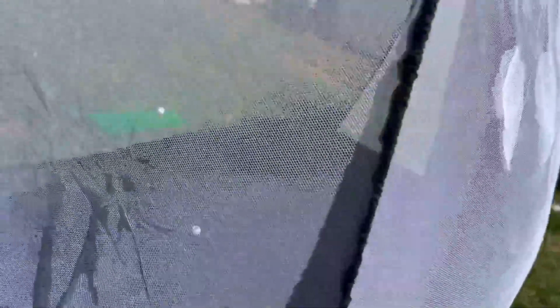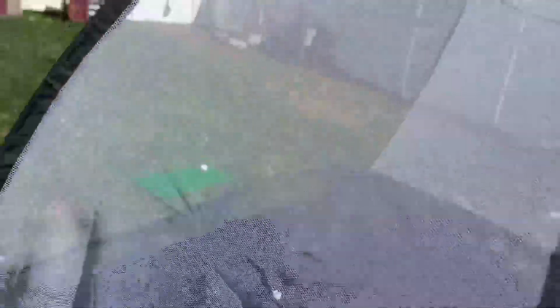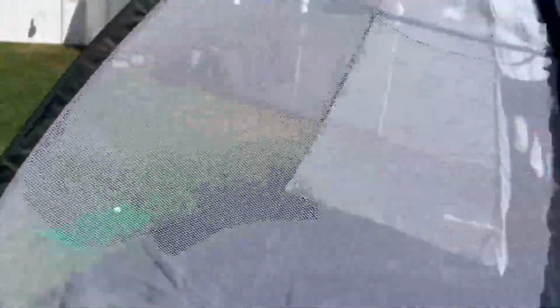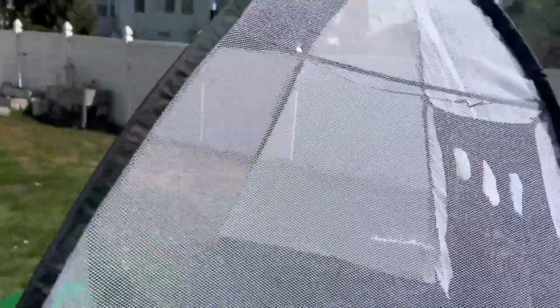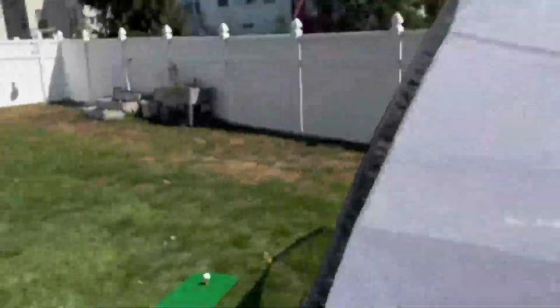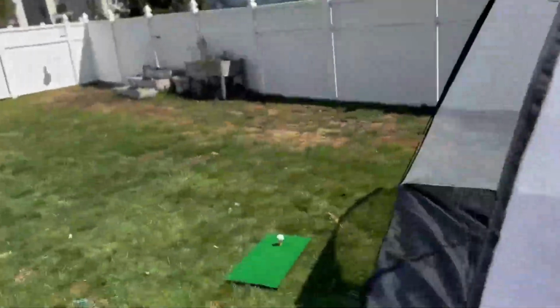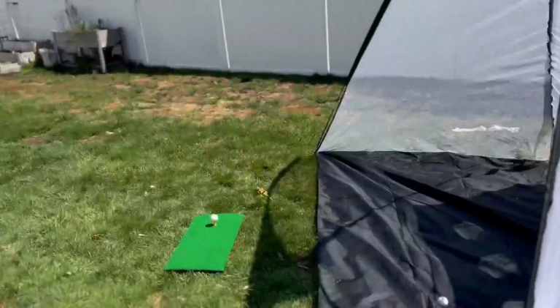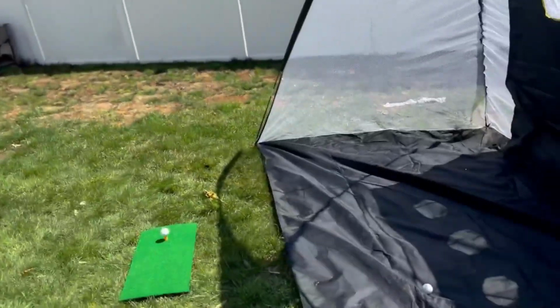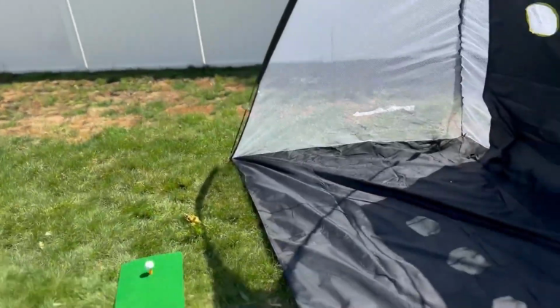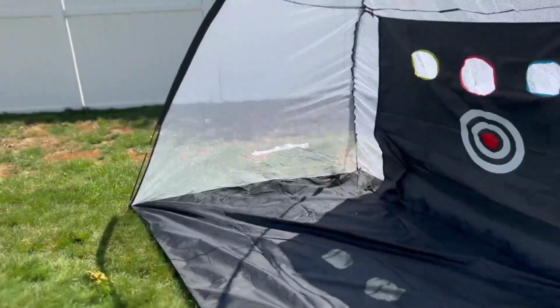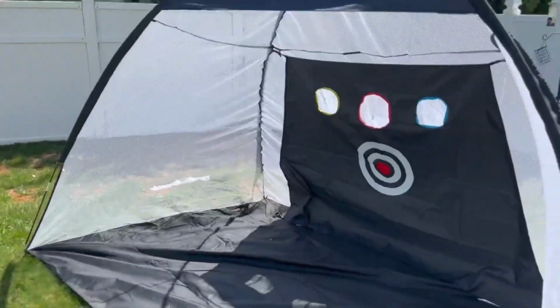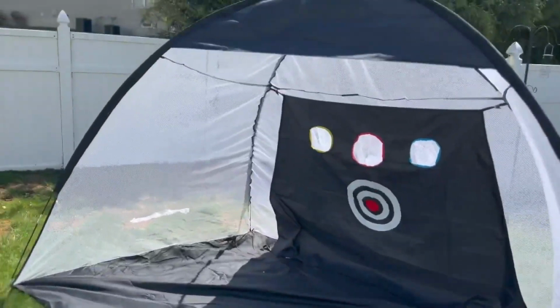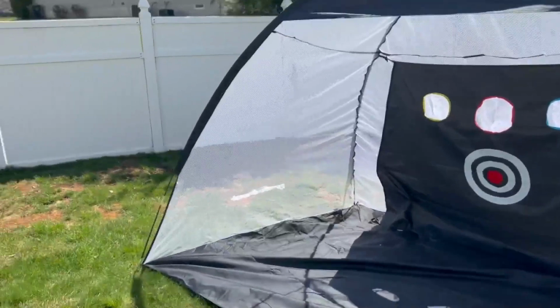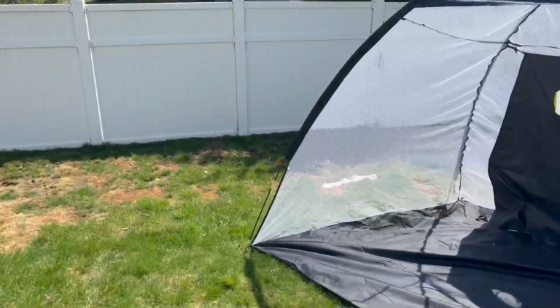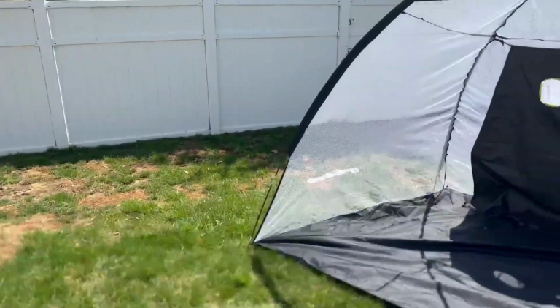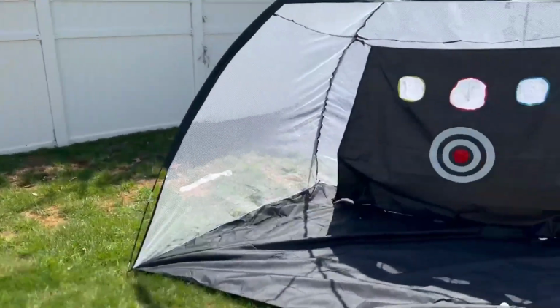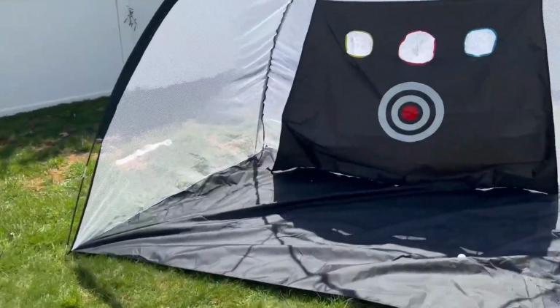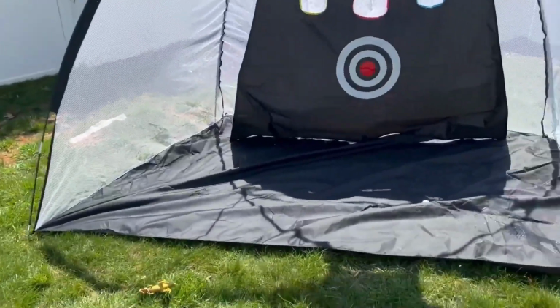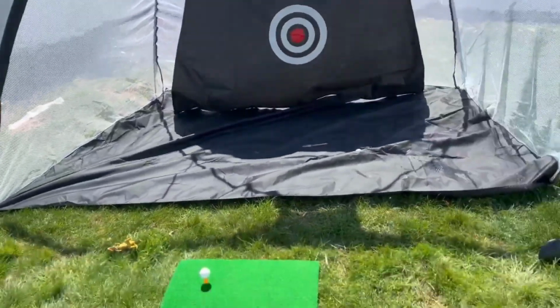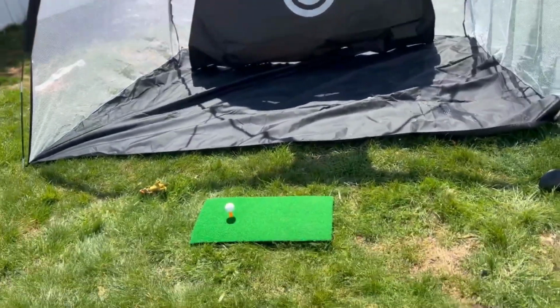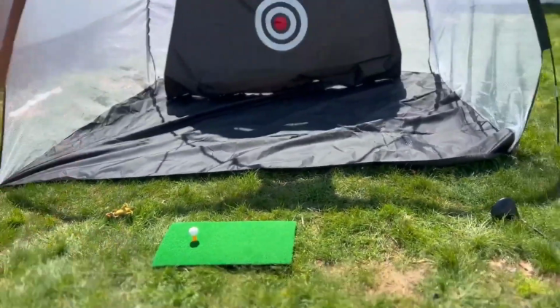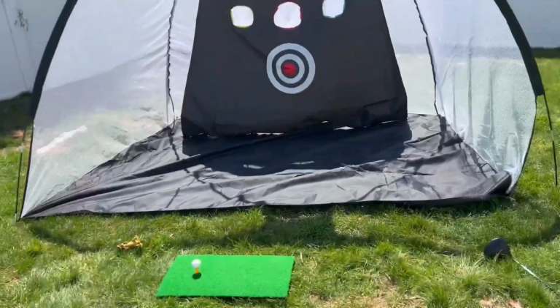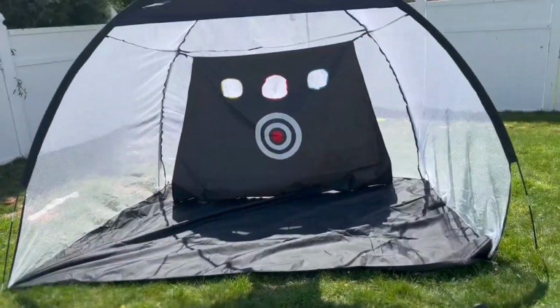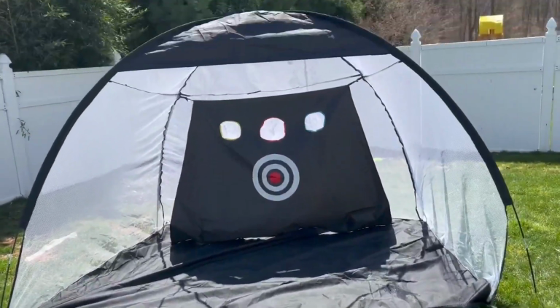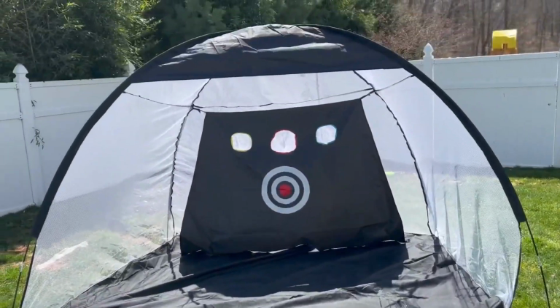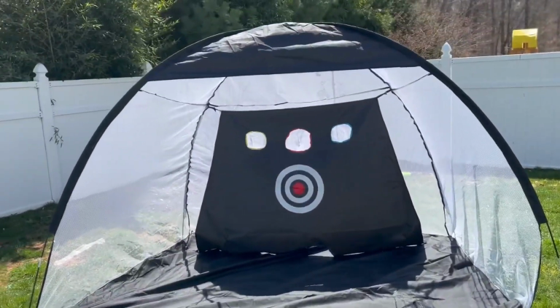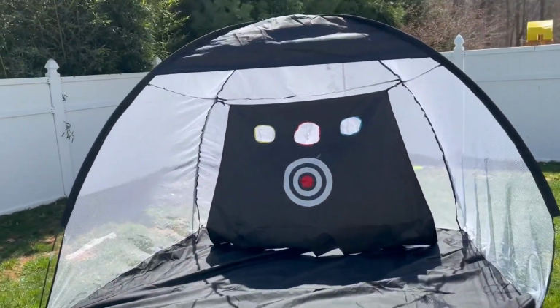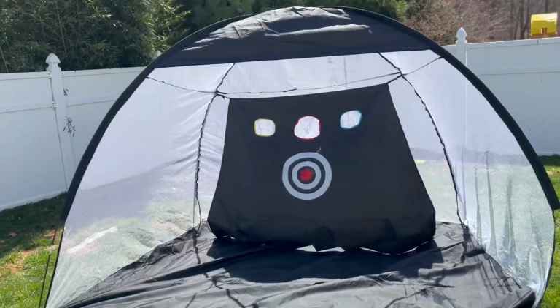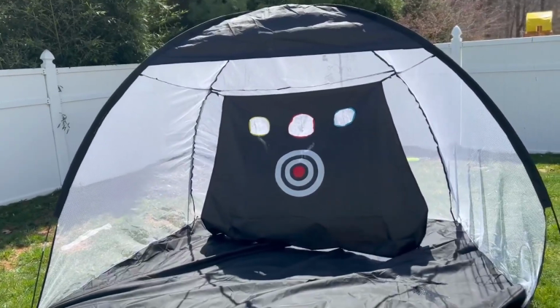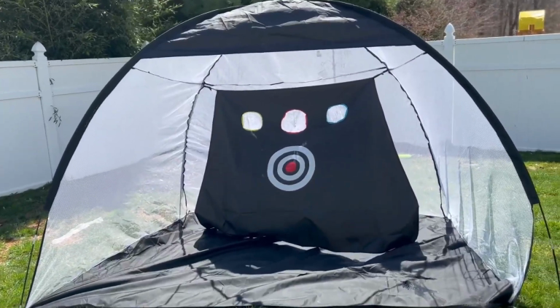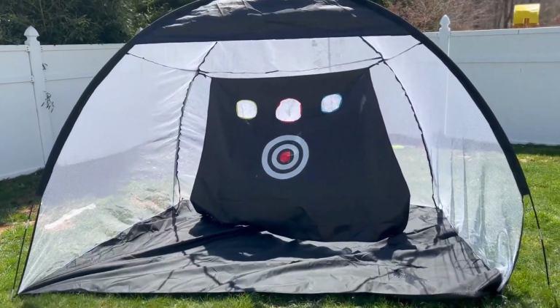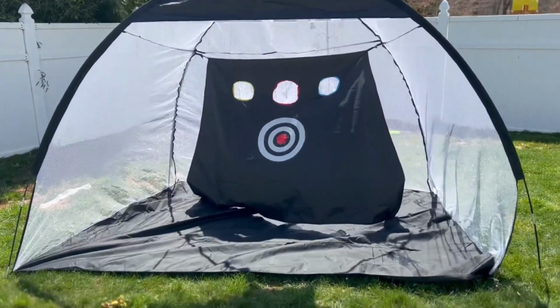You just fish those metal rods in between — there's a little netting that you can just put it through. Really easy to set up and a whole lot of fun. So if you love golf, I would pick this up.